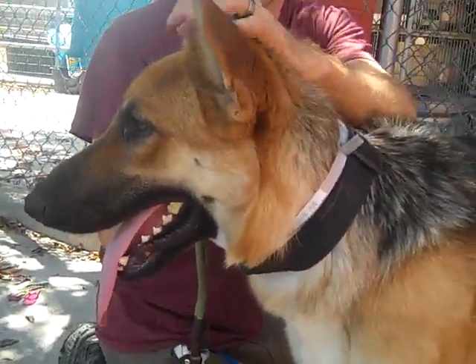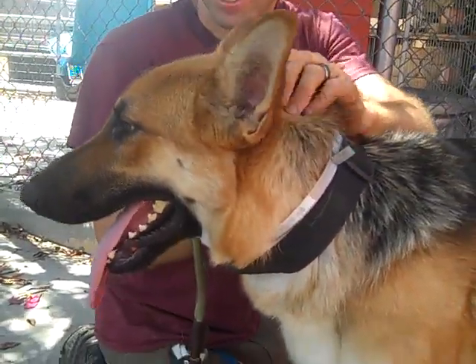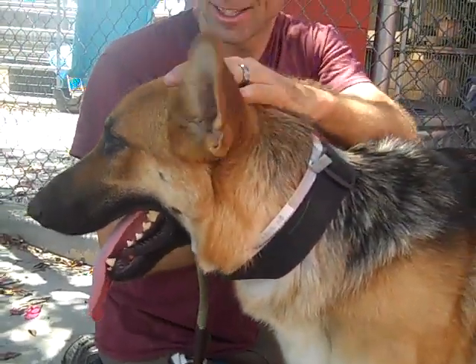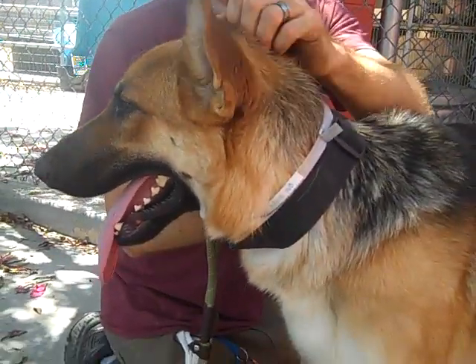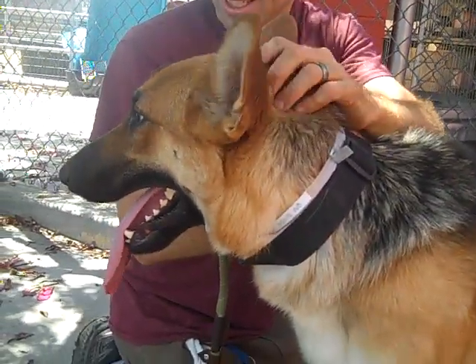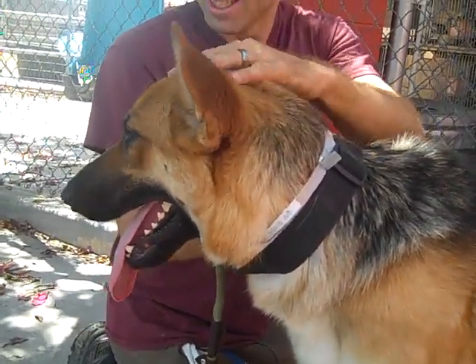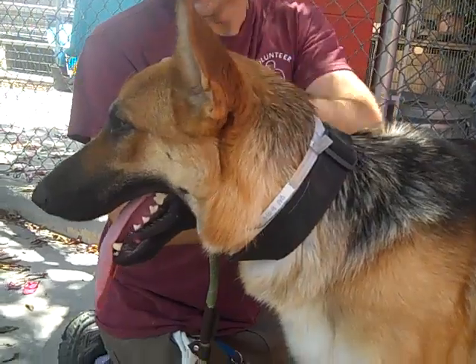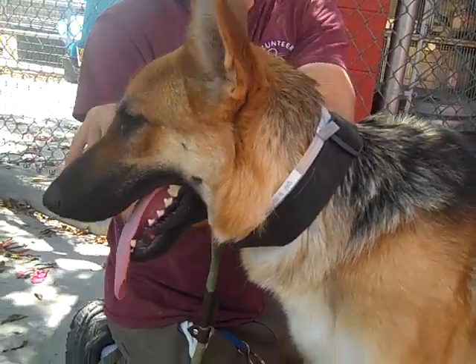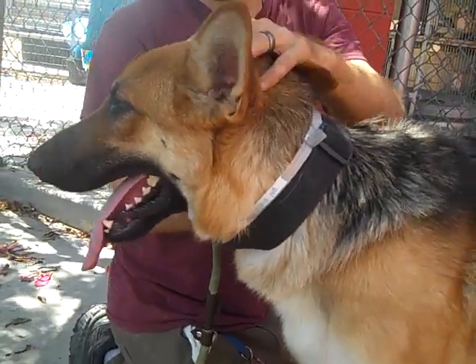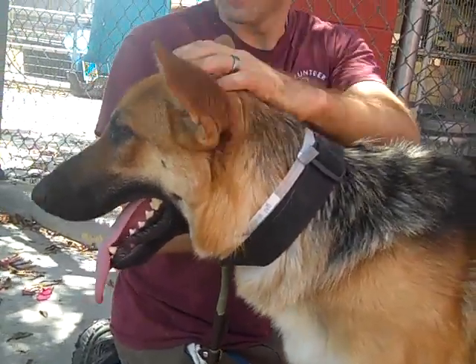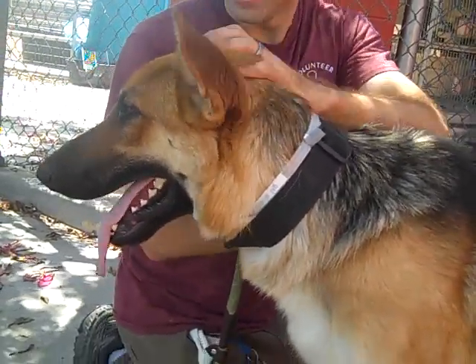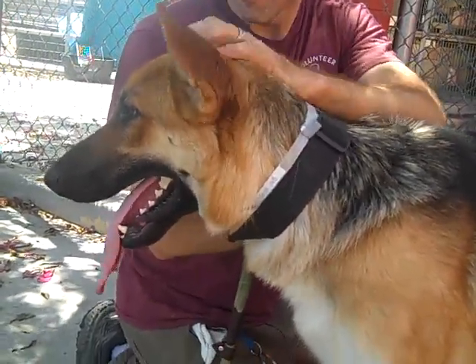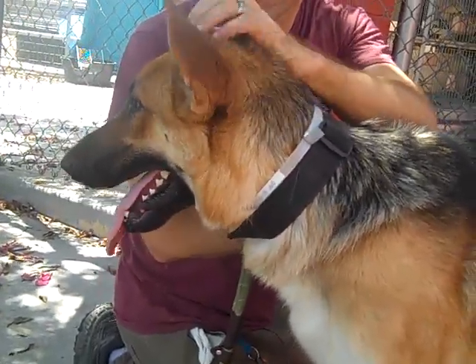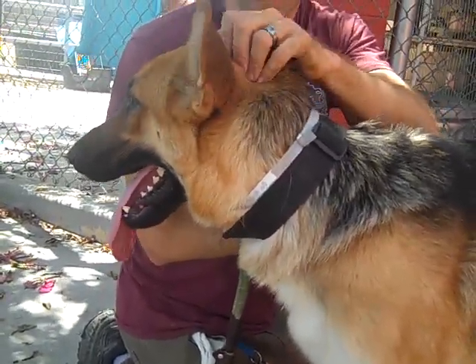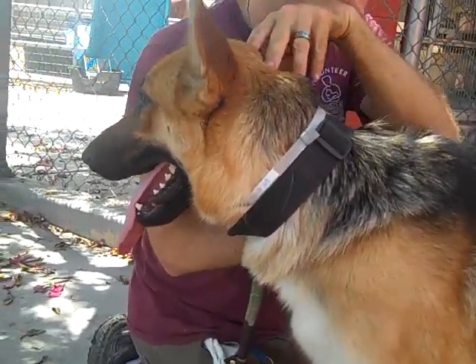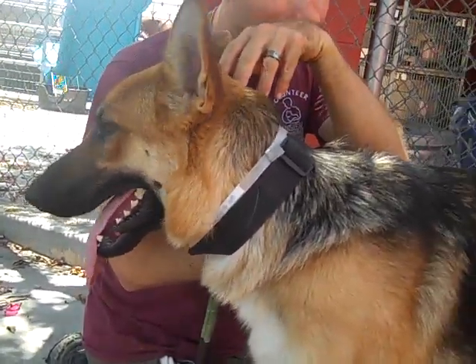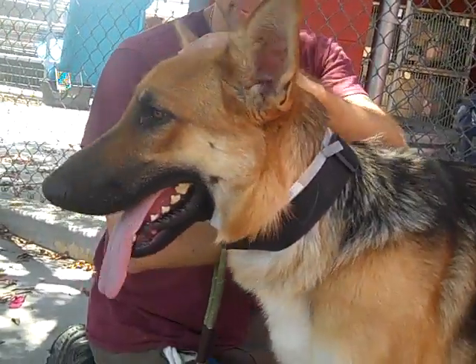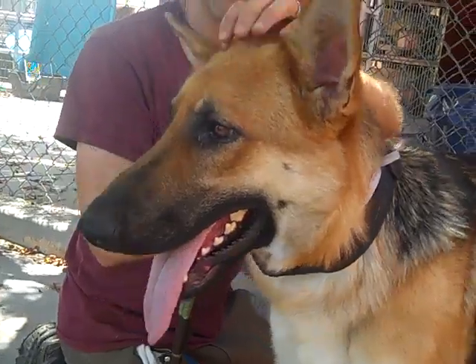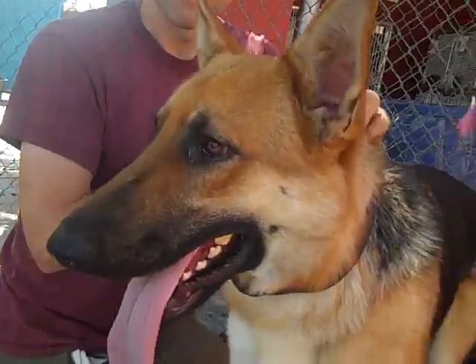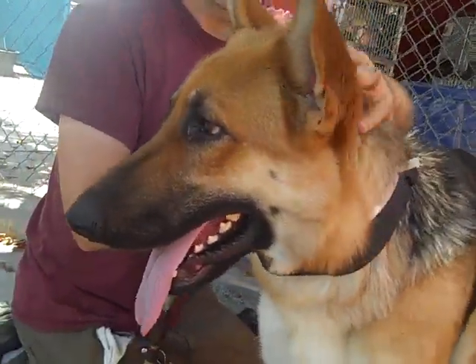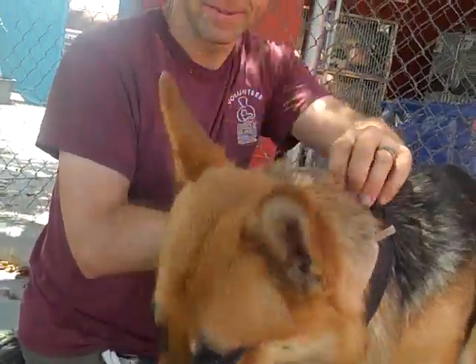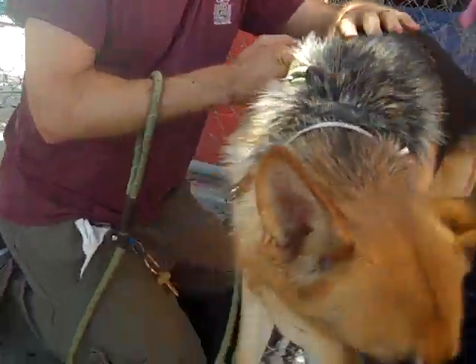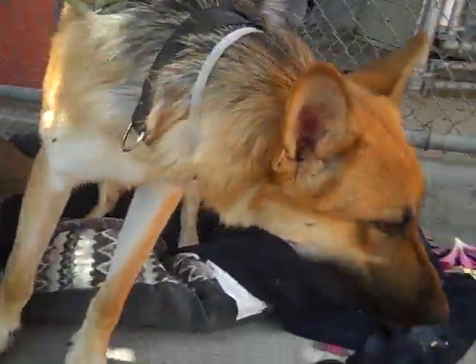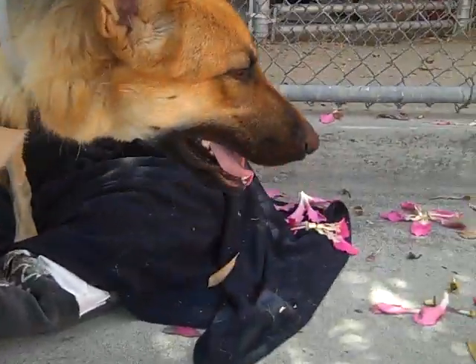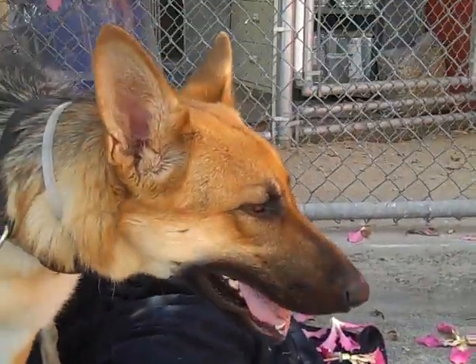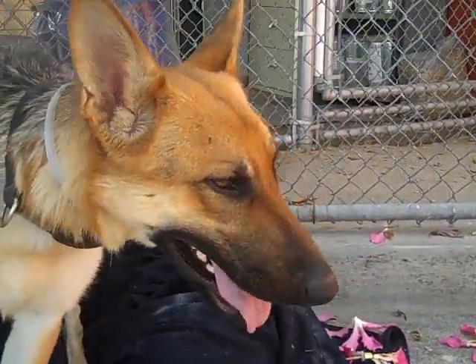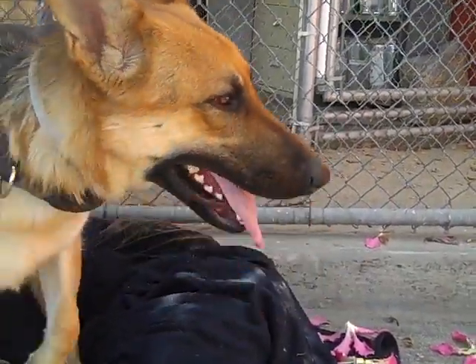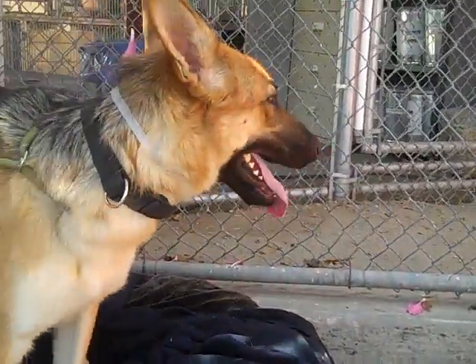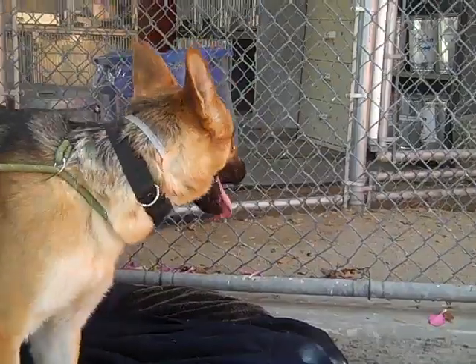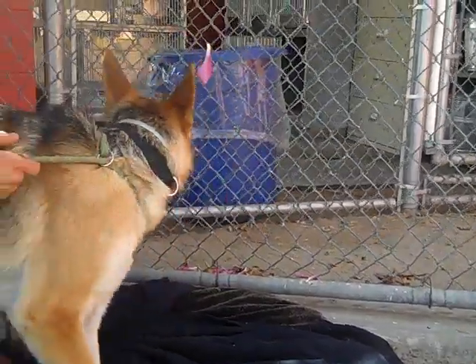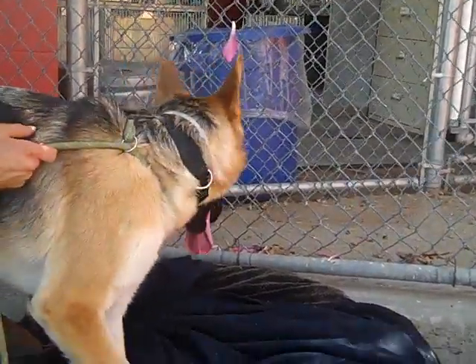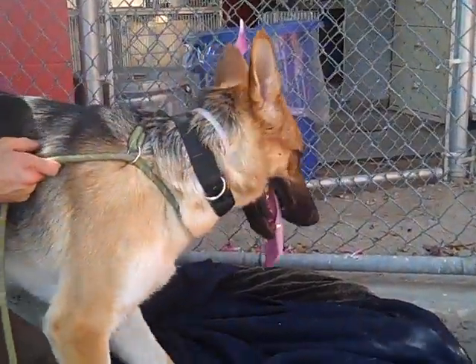He actually just had his neutering done a couple of days ago. In this photo he originally had a cone on, so he's just had his cone of shame taken off just a few minutes ago for the first time, probably in a couple of days.